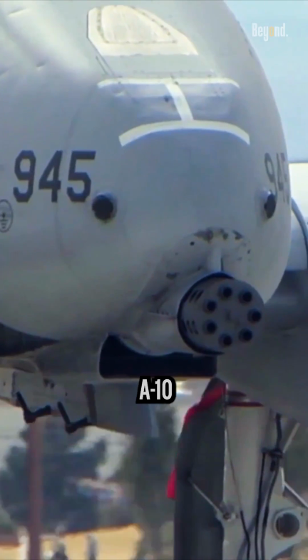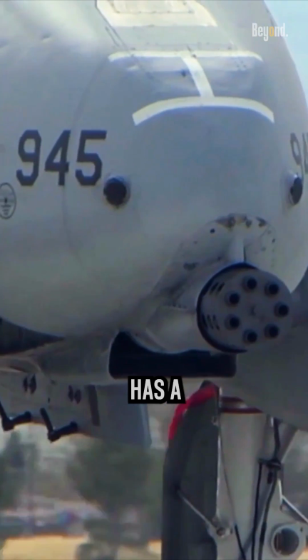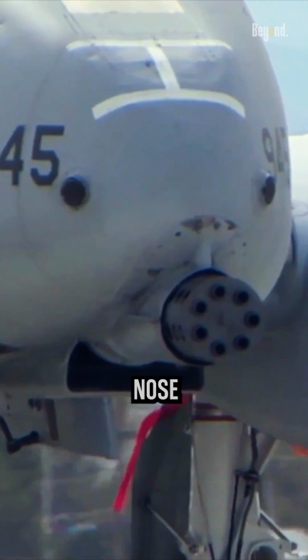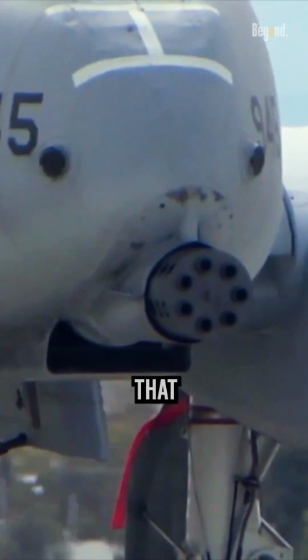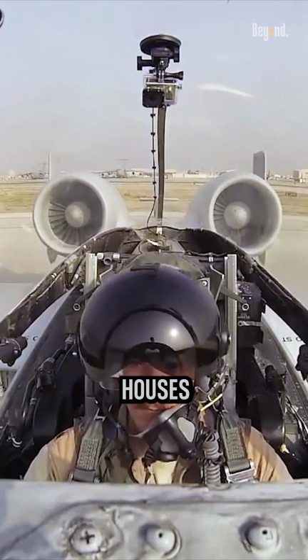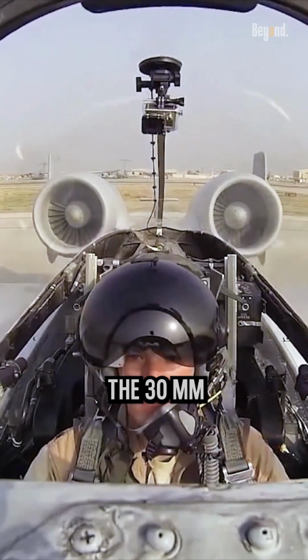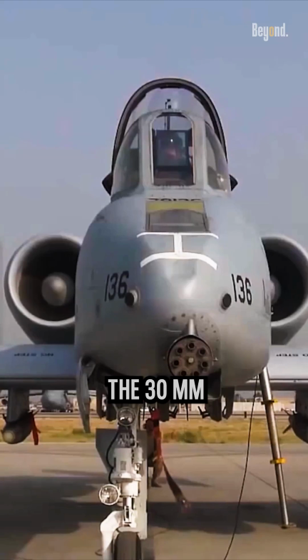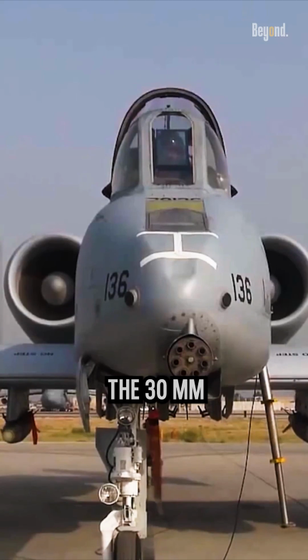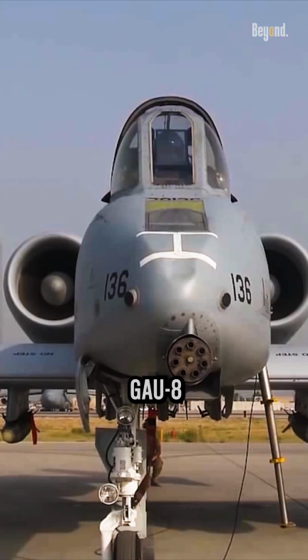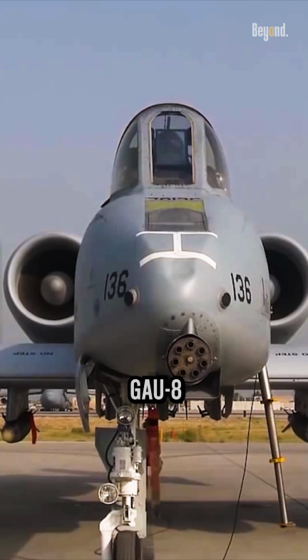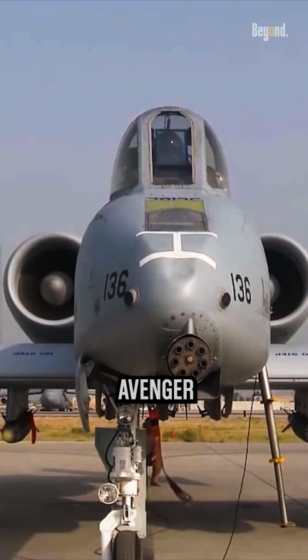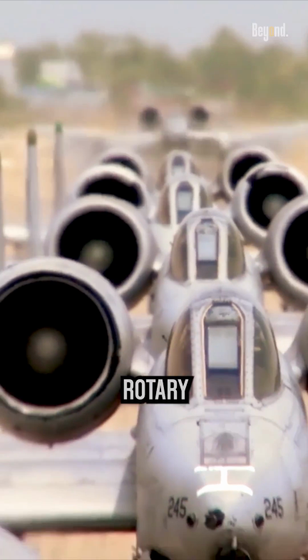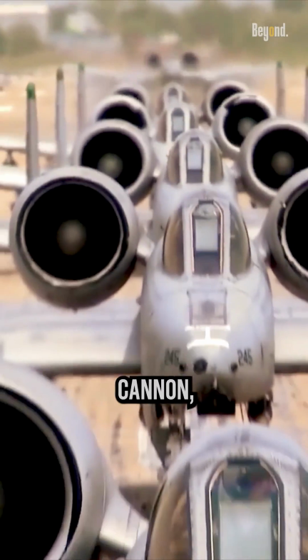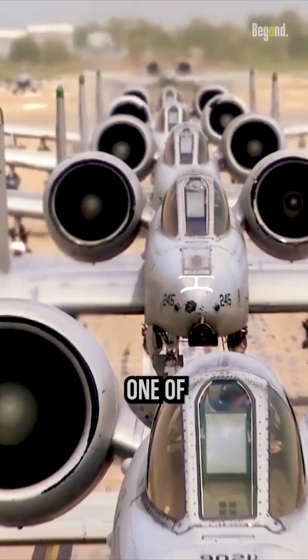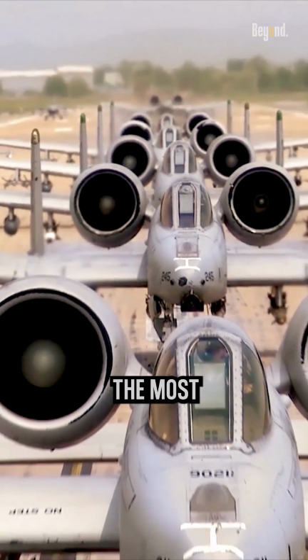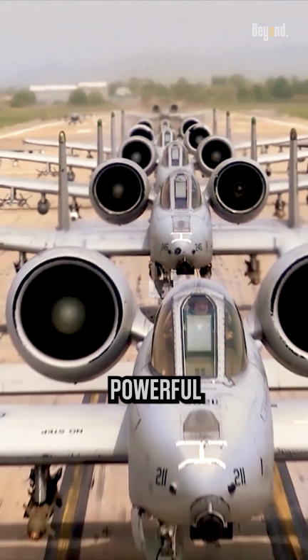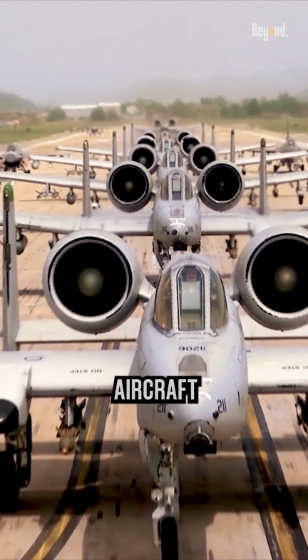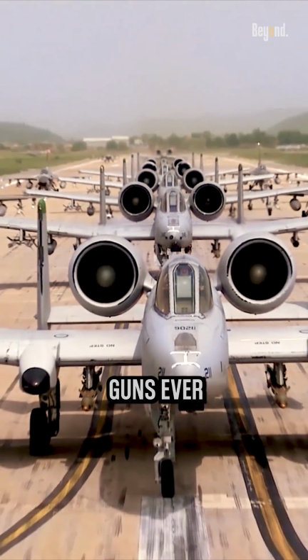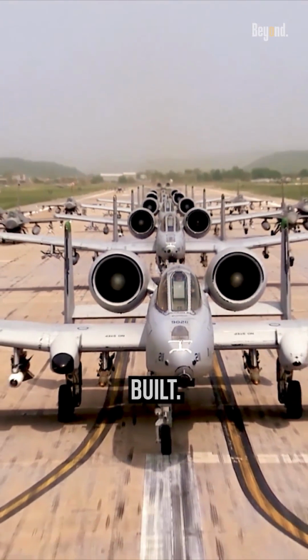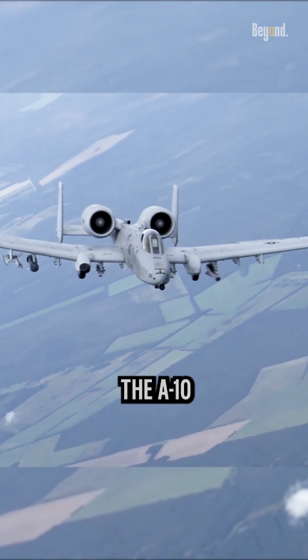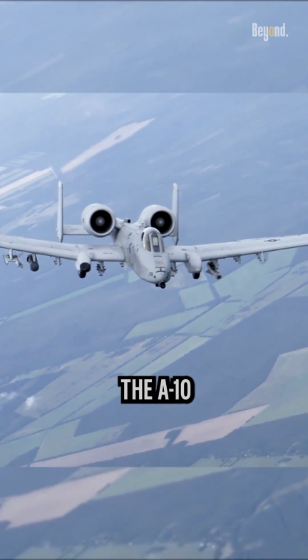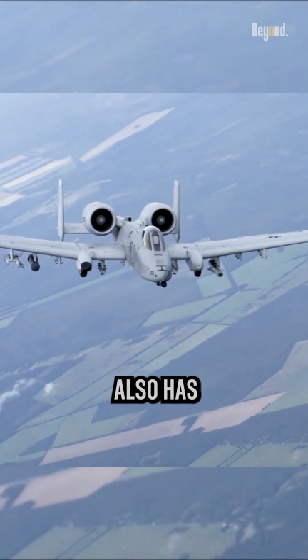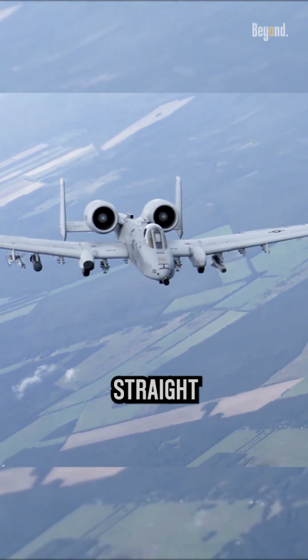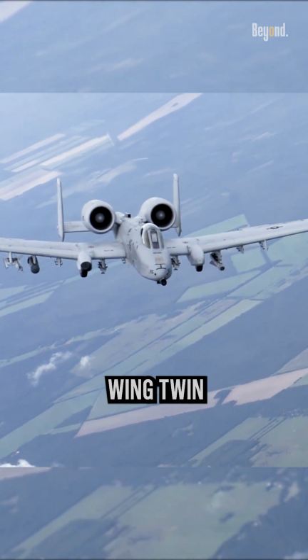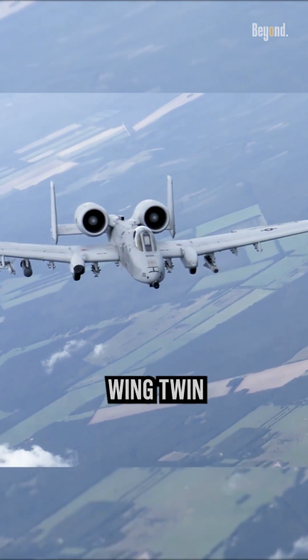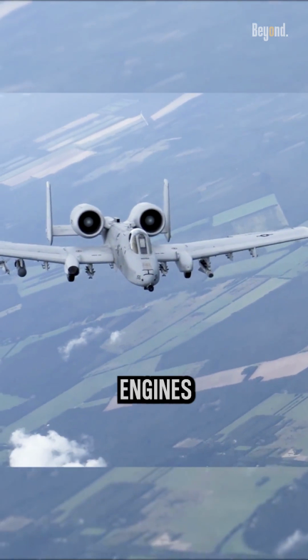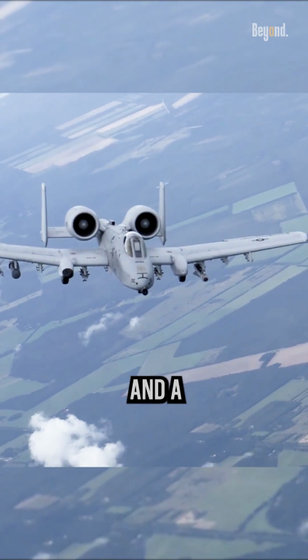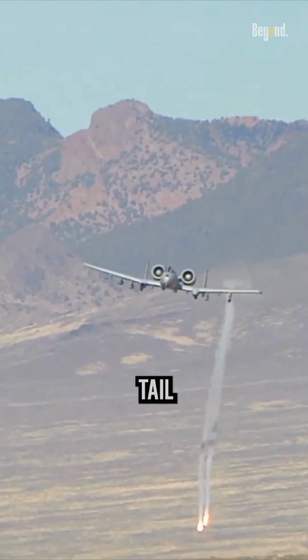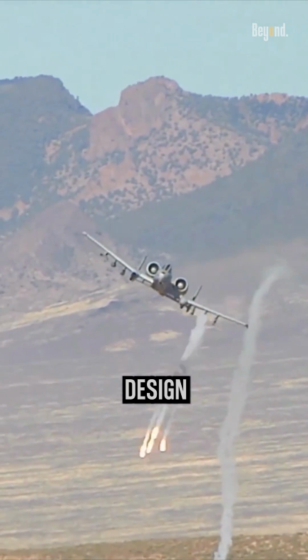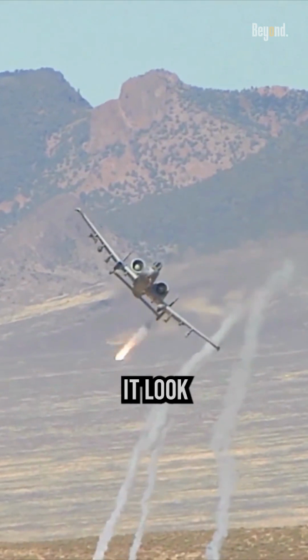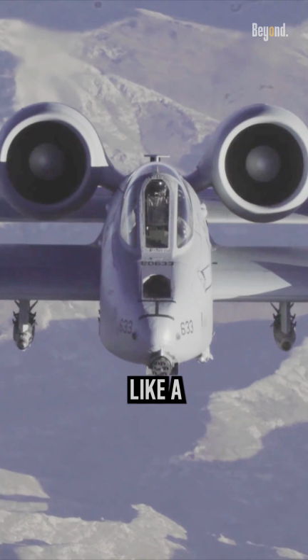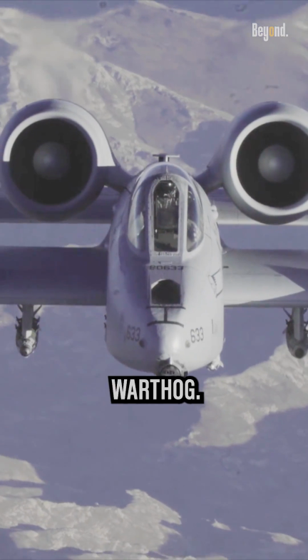The A-10 has a large nose that houses the 30mm GAU-8 Avenger rotary cannon, one of the most powerful aircraft guns ever built. The A-10 also has a straight wing, twin engines, and a tail design that makes it look like a Warthog.